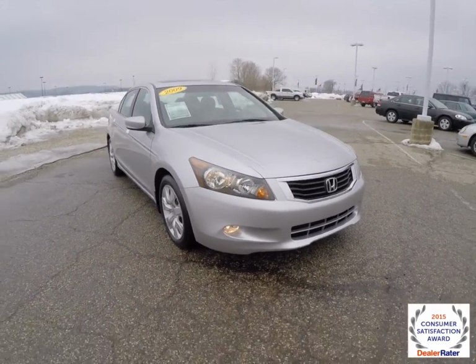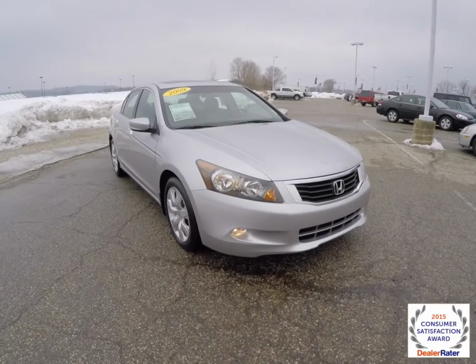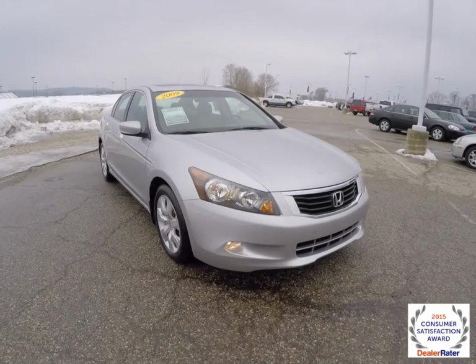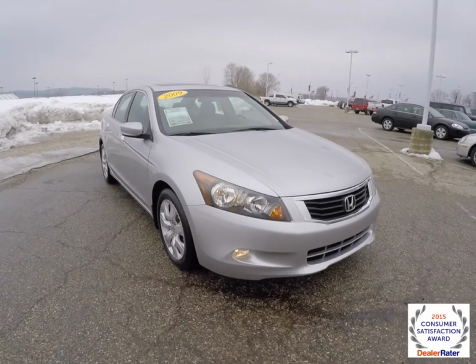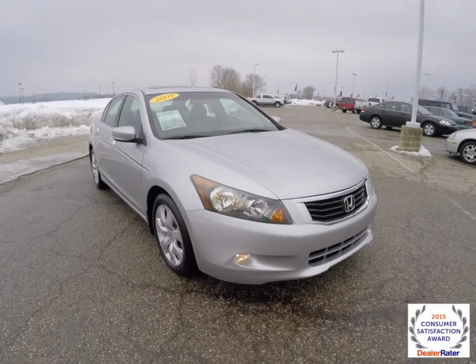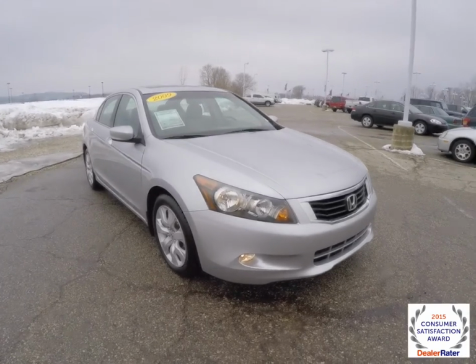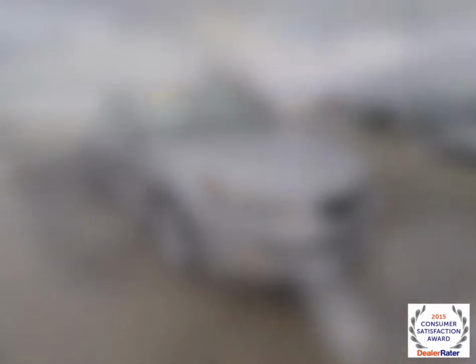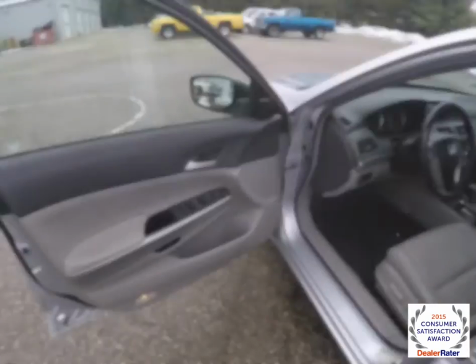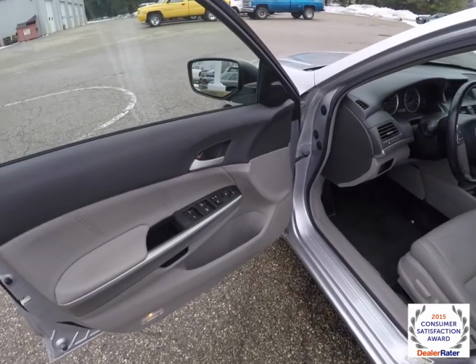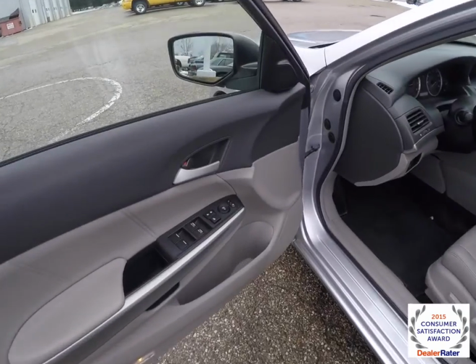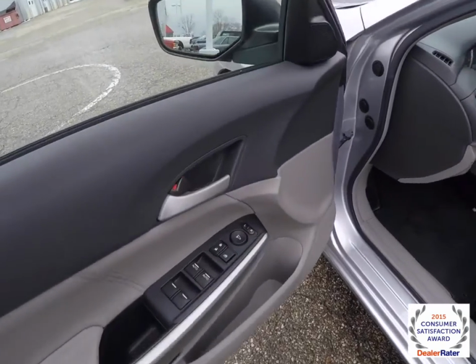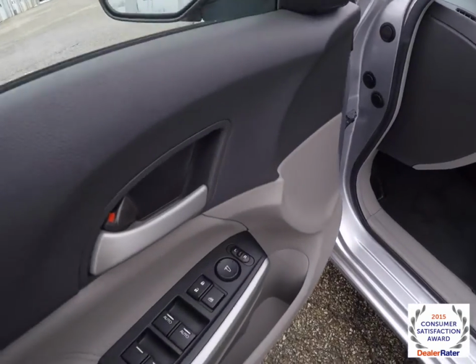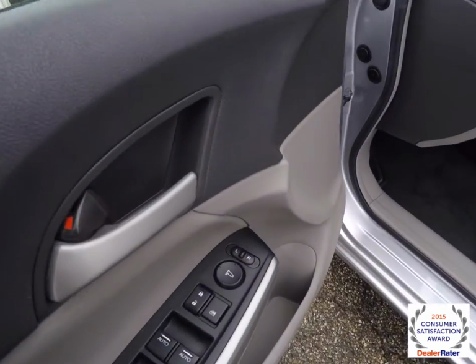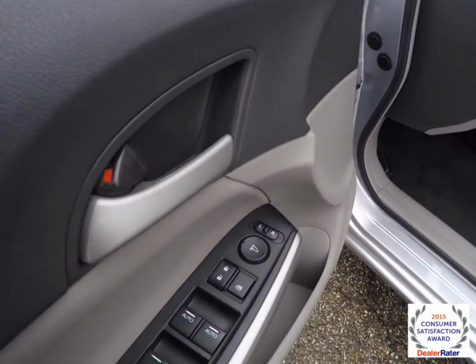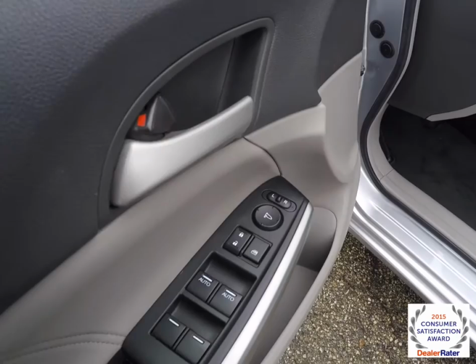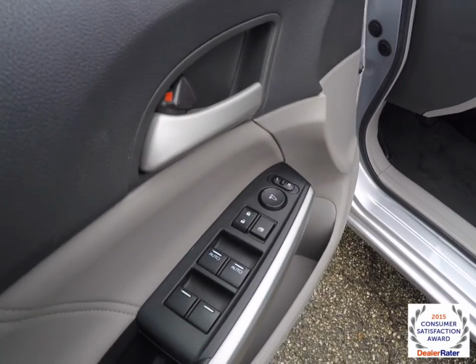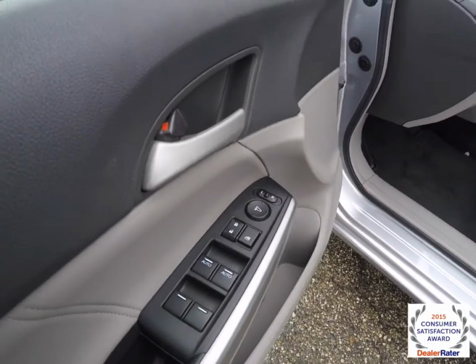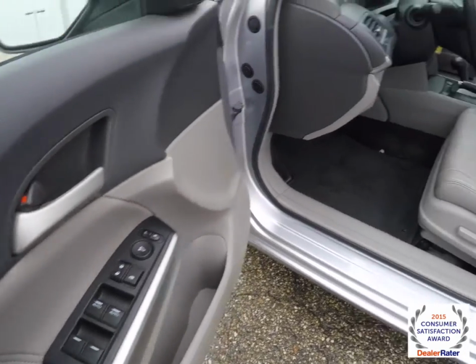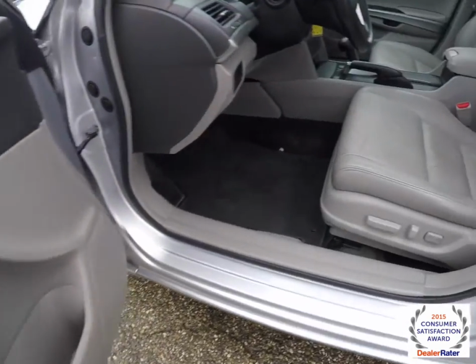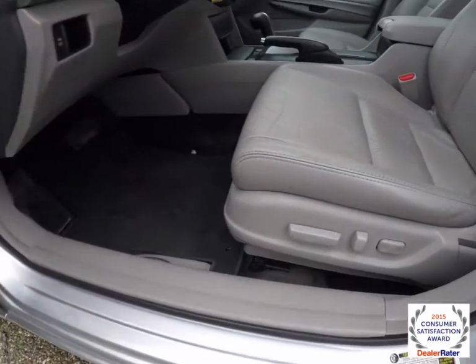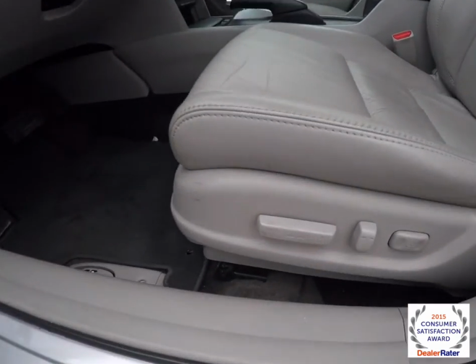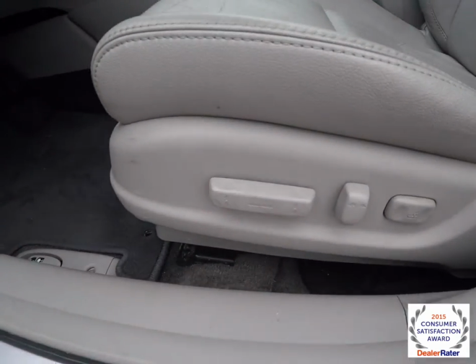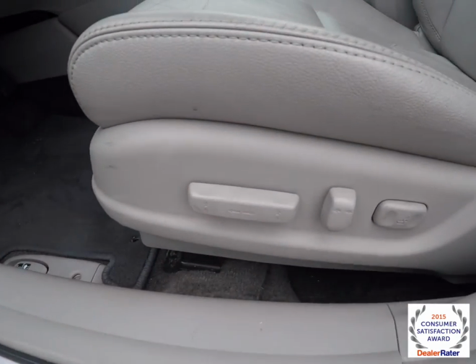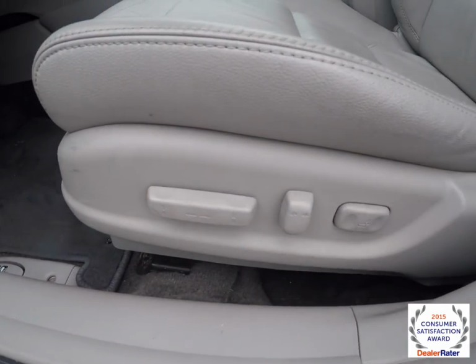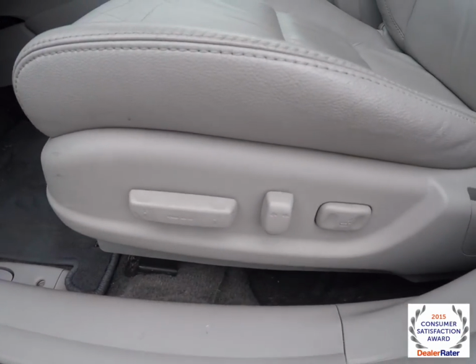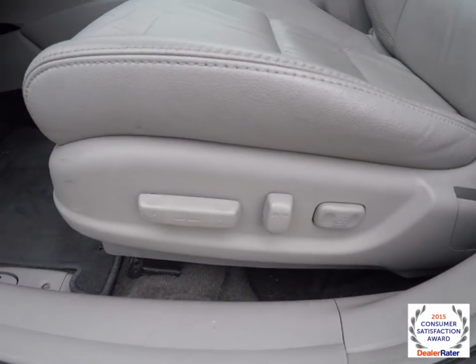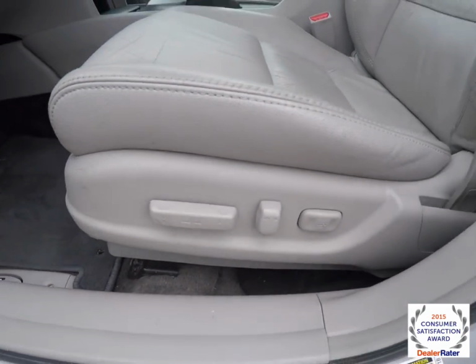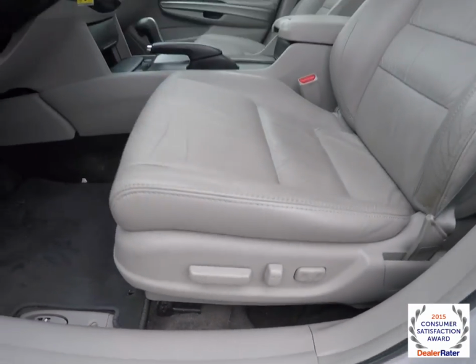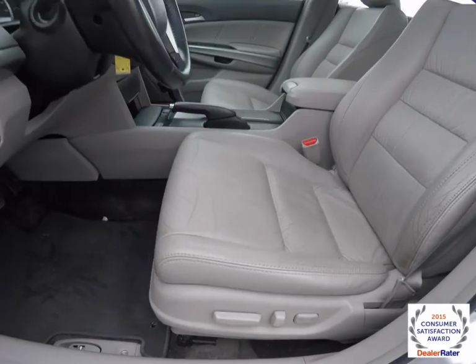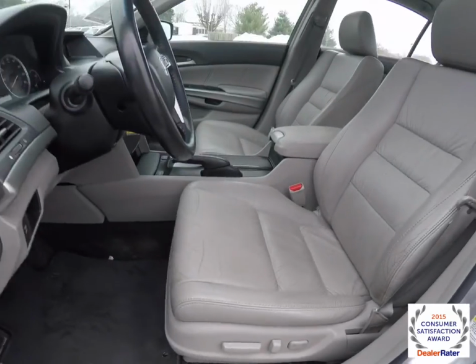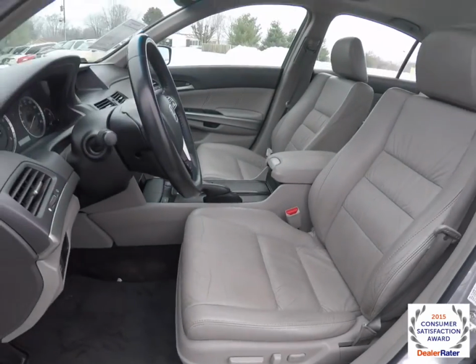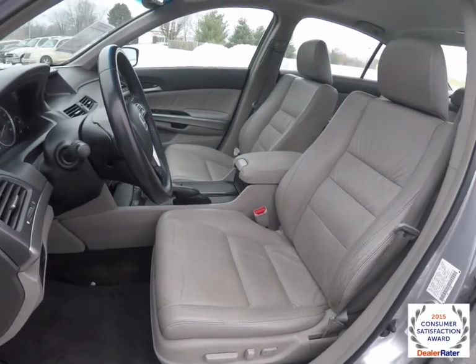Let's take a look at the interior. Inside we have power mirrors, power windows, and power door locks. We've also got an 8-way power driver's seat with 2-way adjustable lumbar support, and an 8-way power passenger seat.